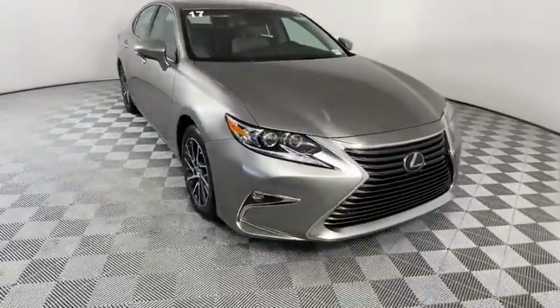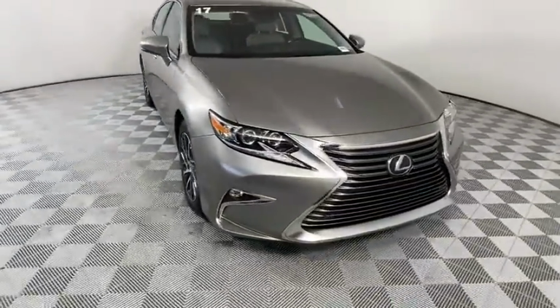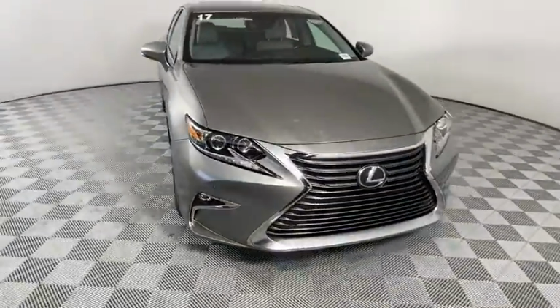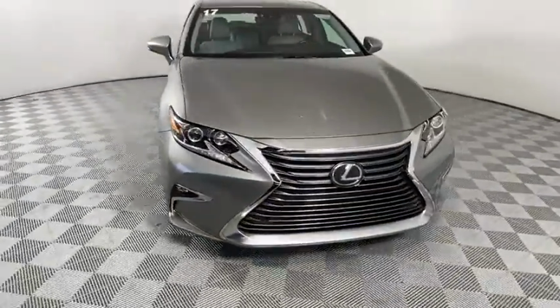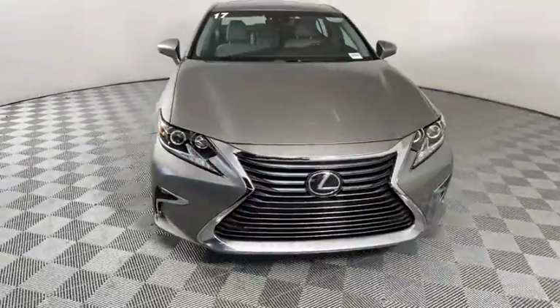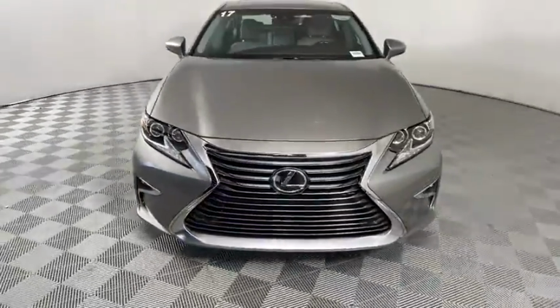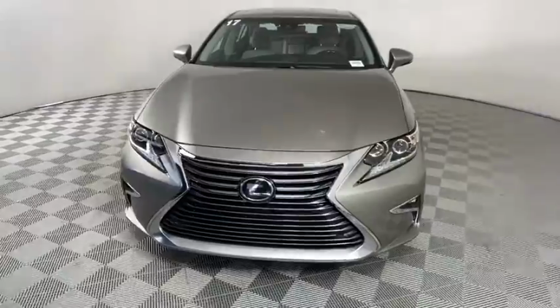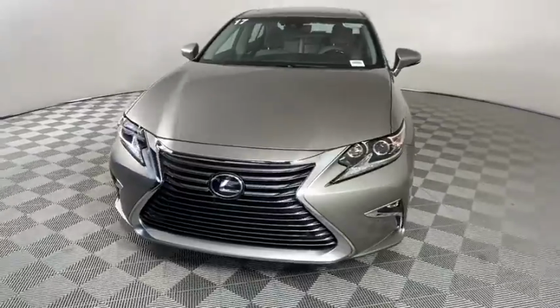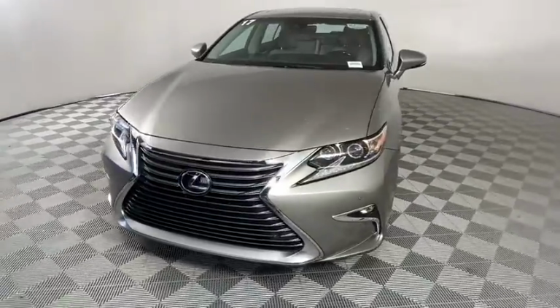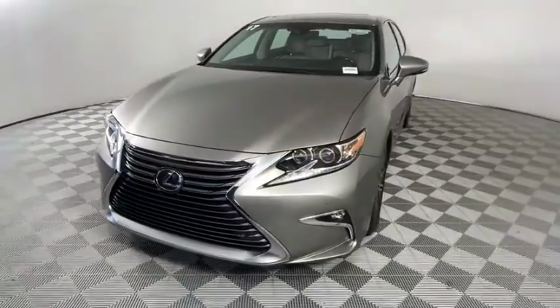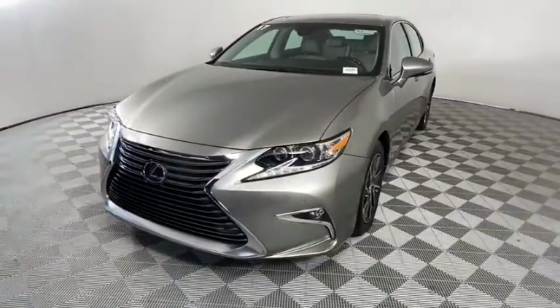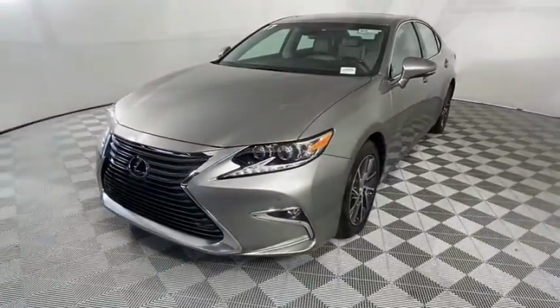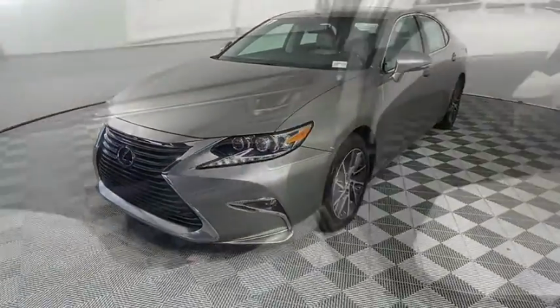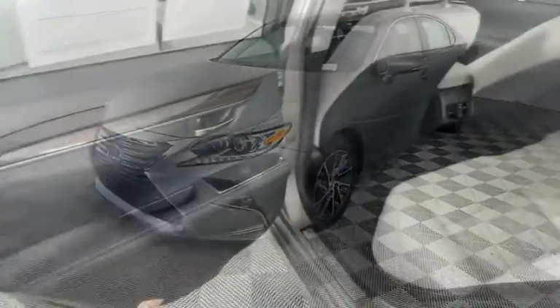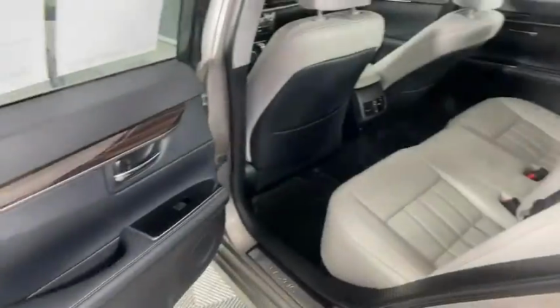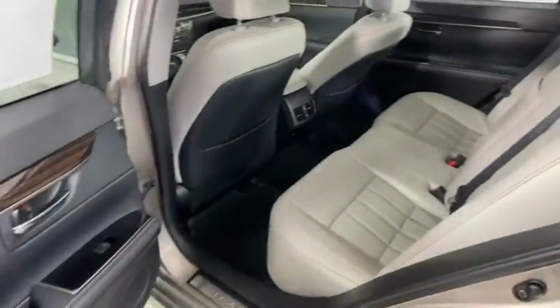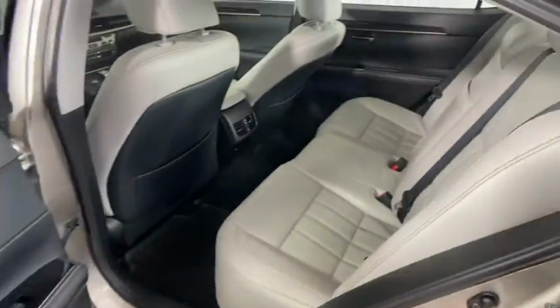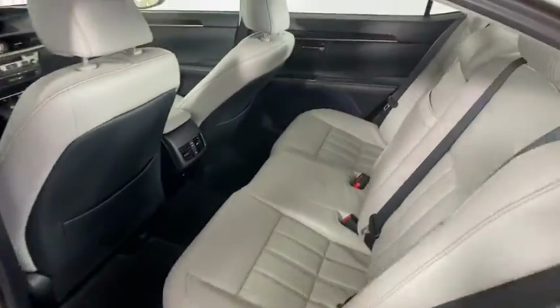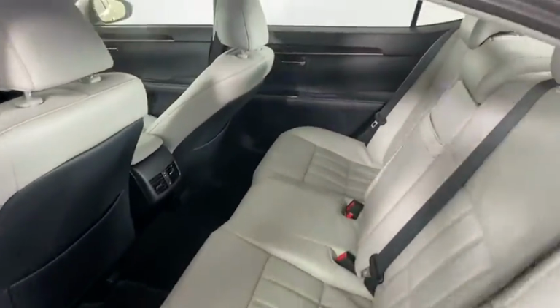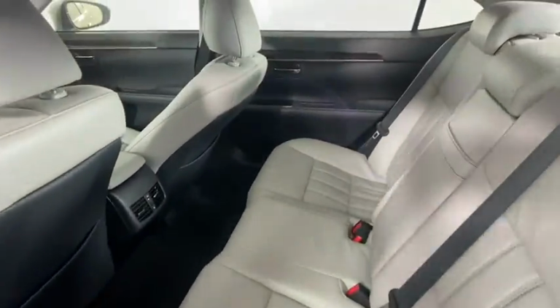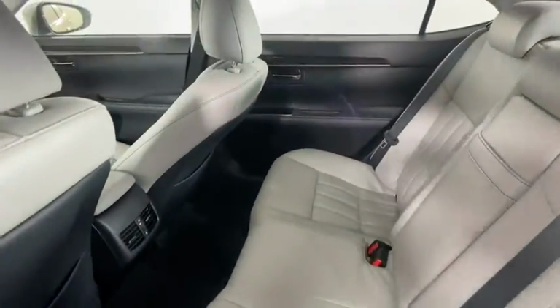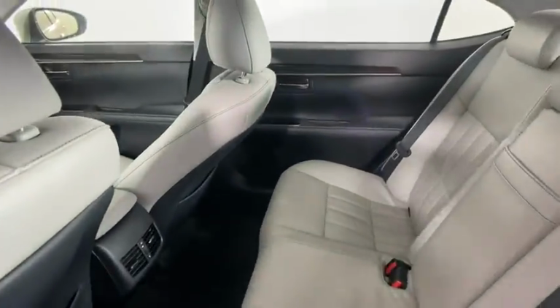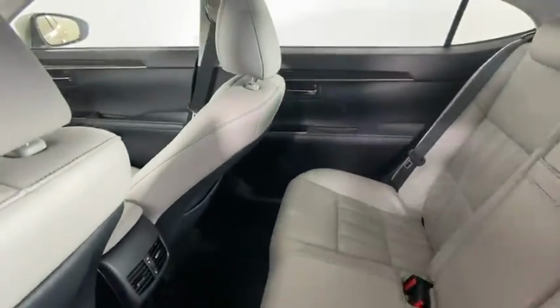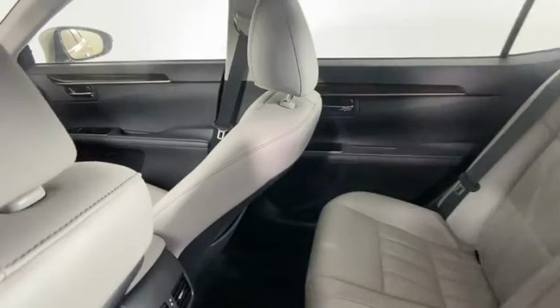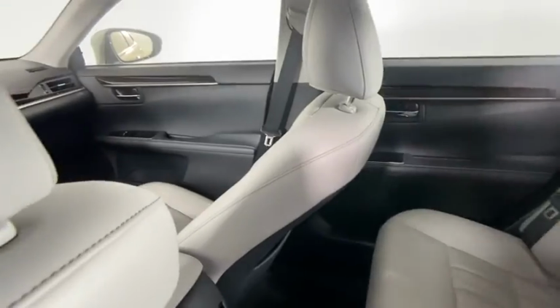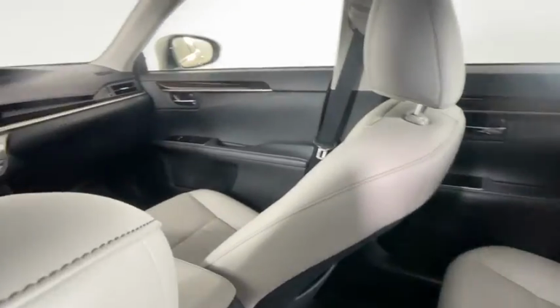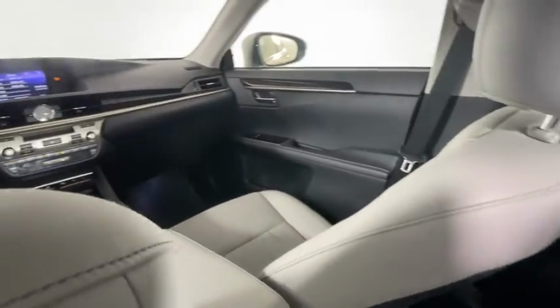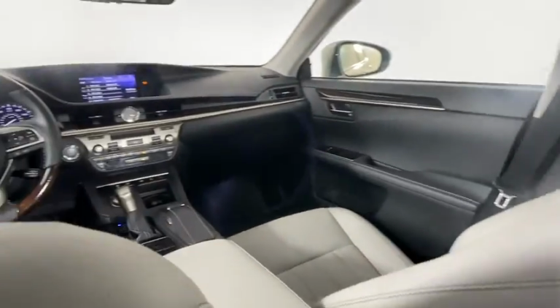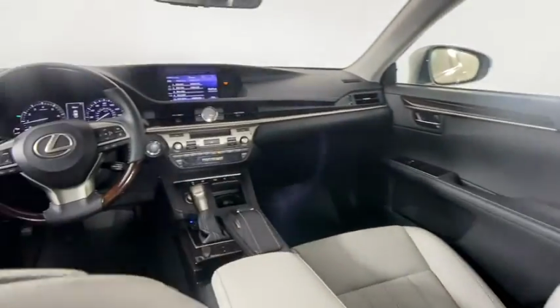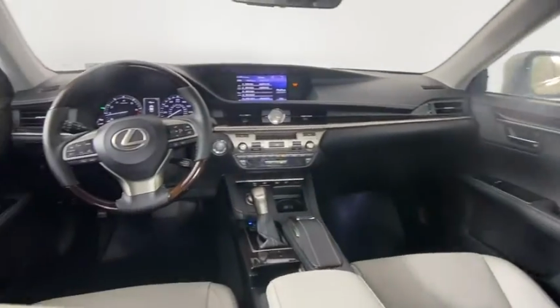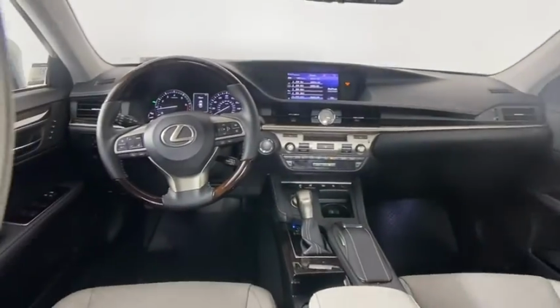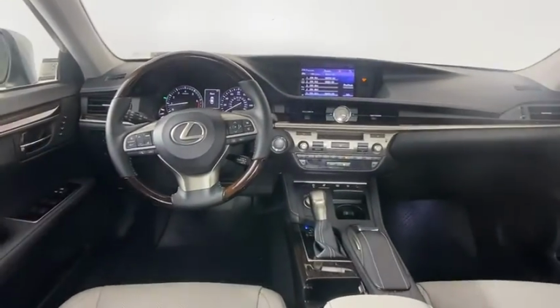Backup camera, navigation system, power passenger seat, keyless entry, lane departure warning, traction control, stability control, anti-lock braking system.